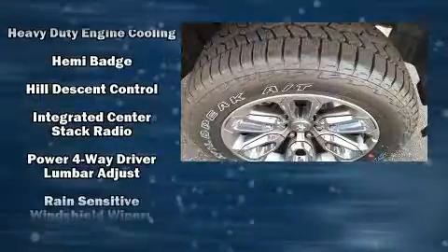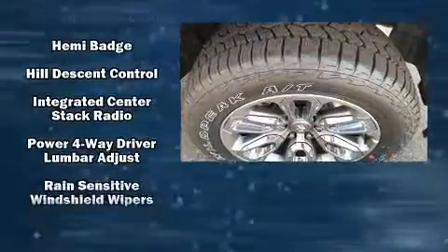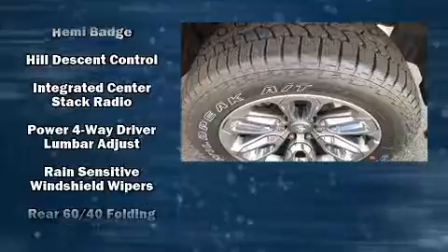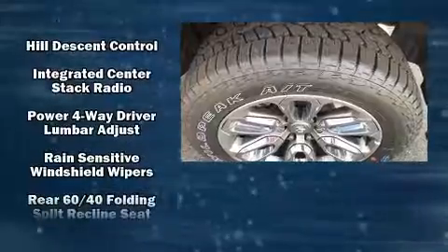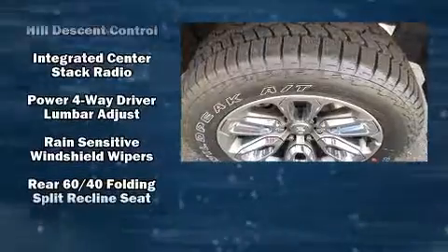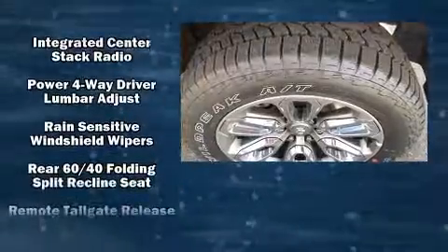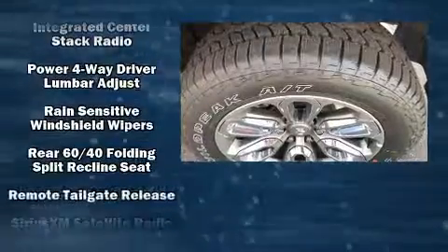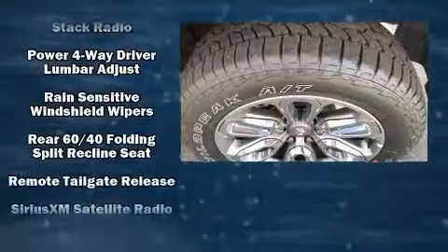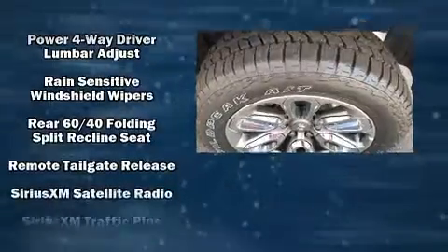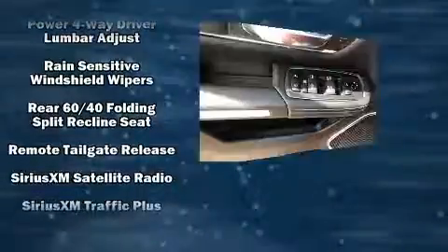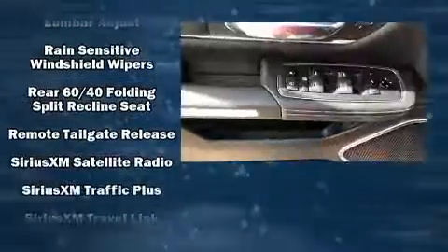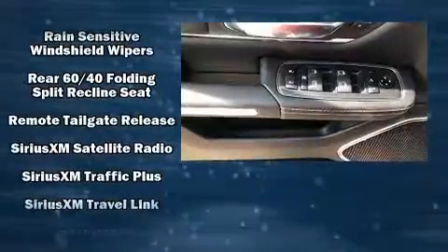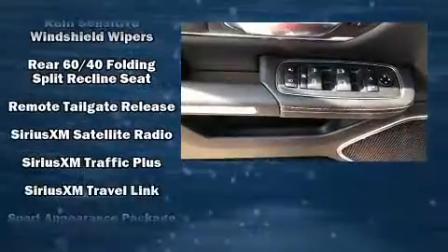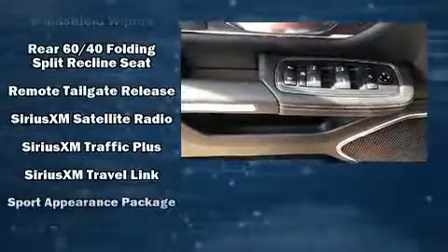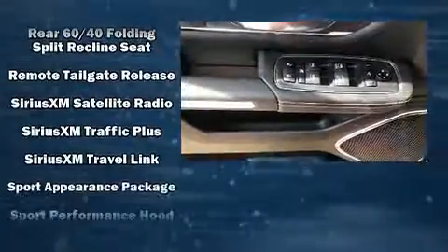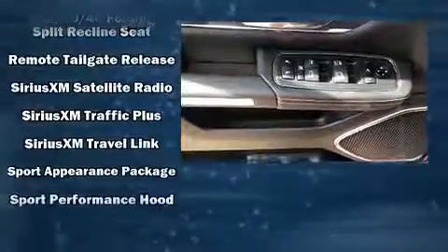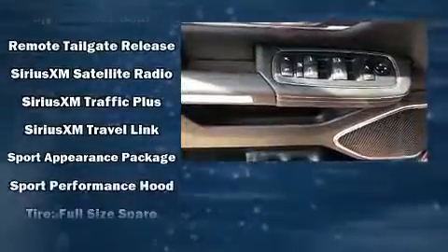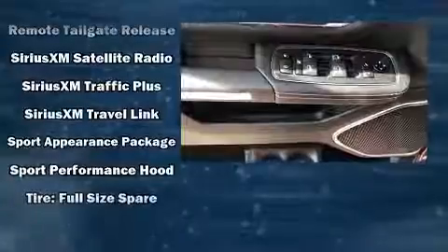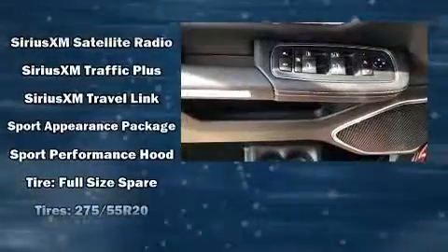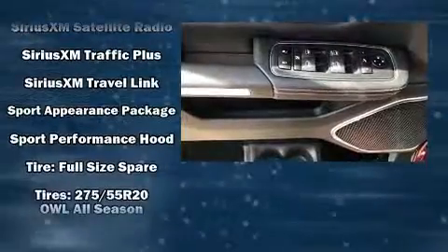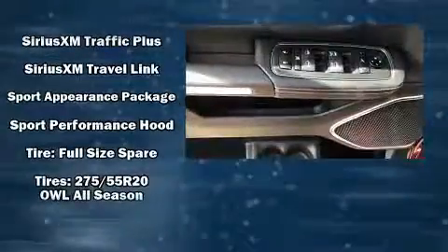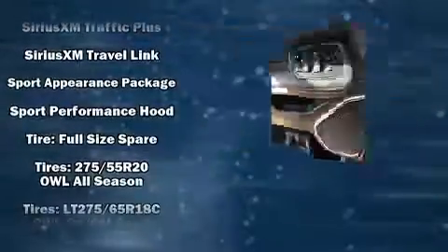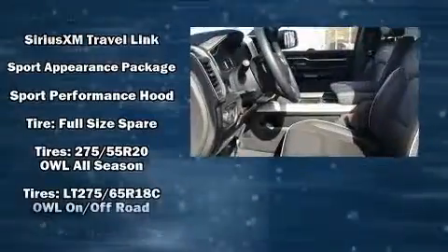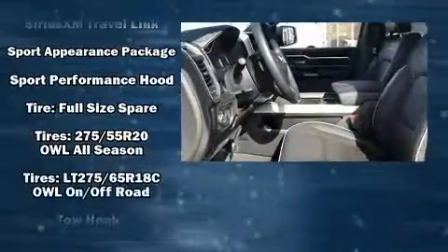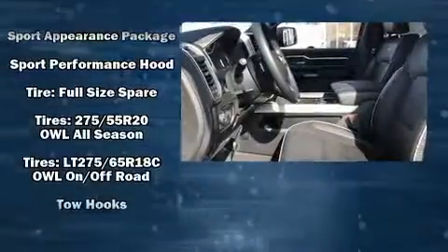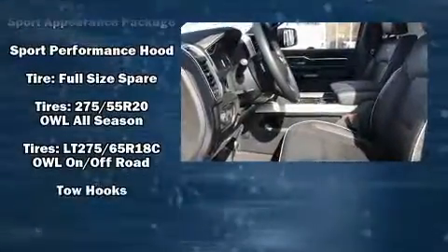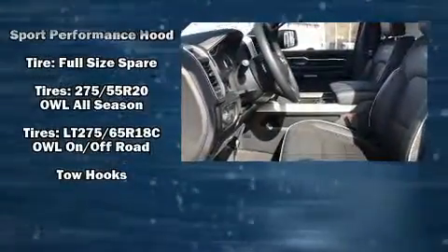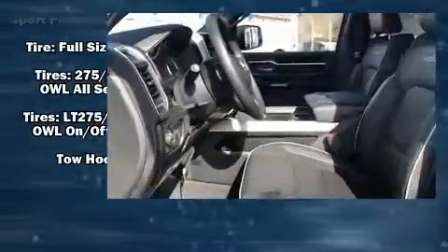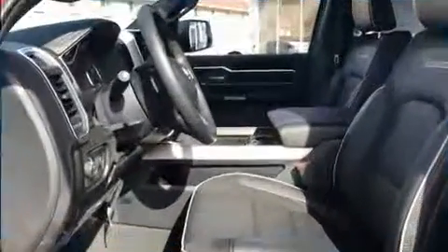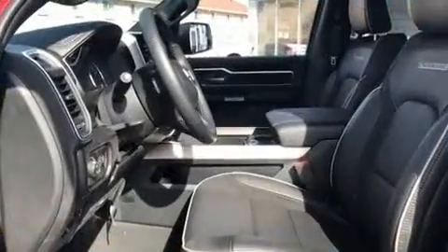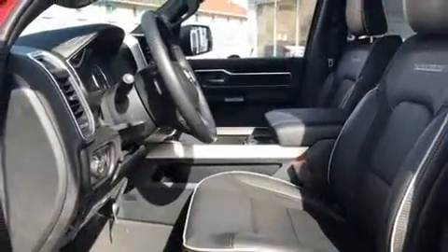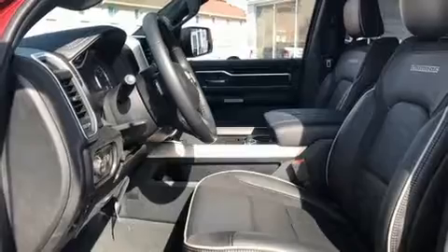A security system, an emergency communication system, and four-wheel disc brakes with ABS are also included. For added security, Dynamic Stability Control supplements the drivetrain.